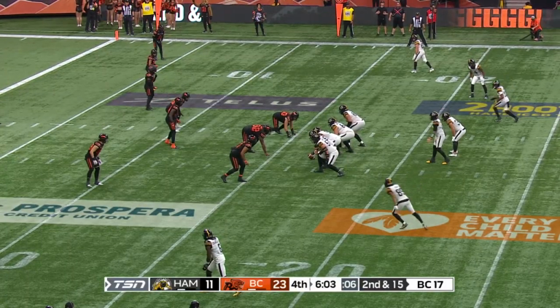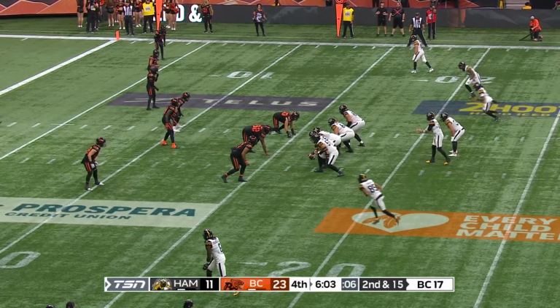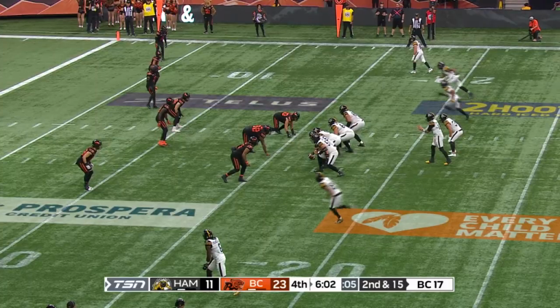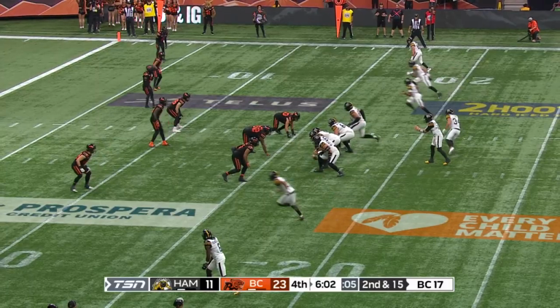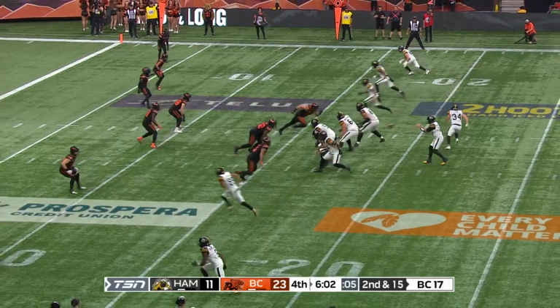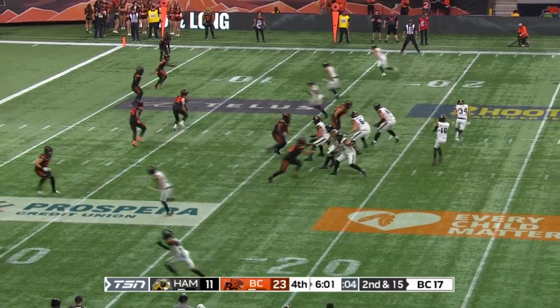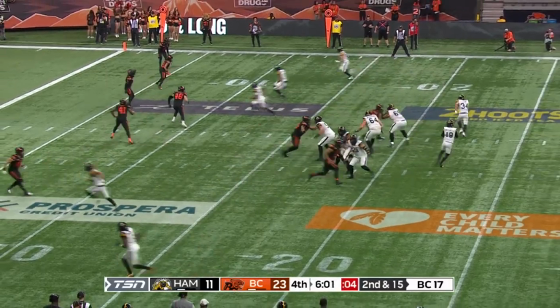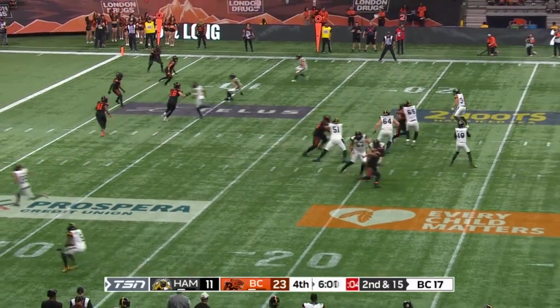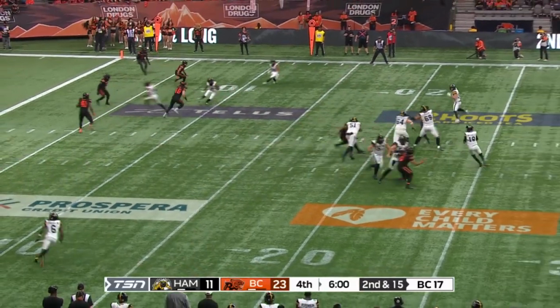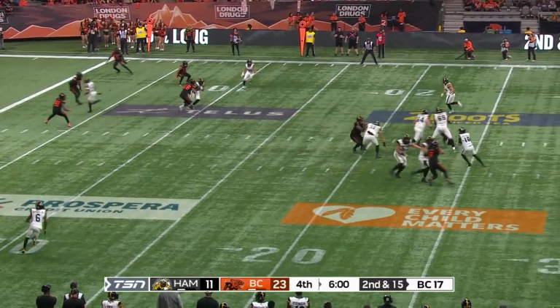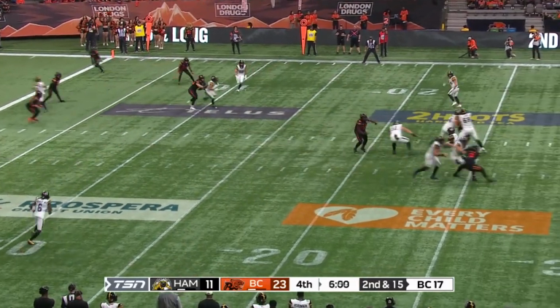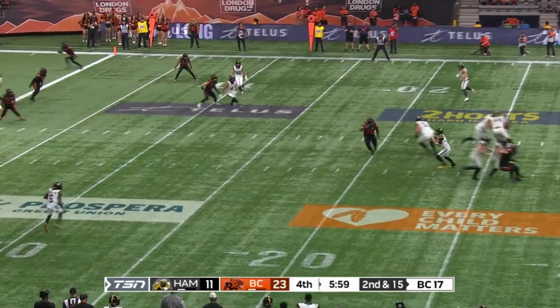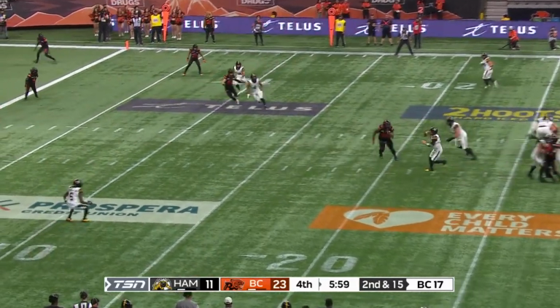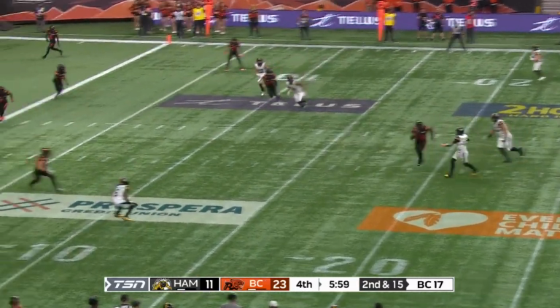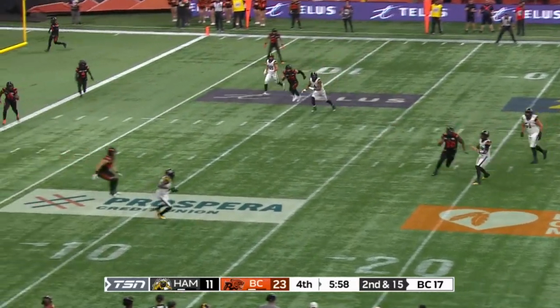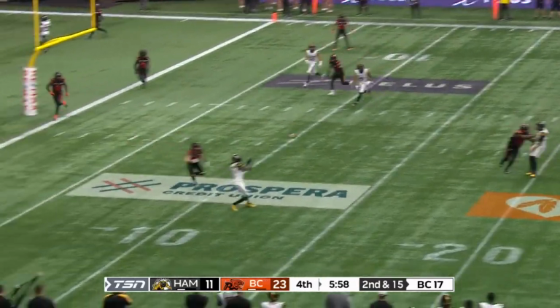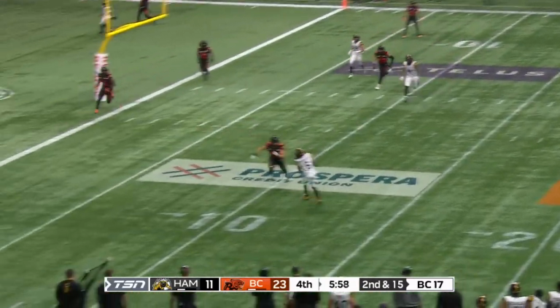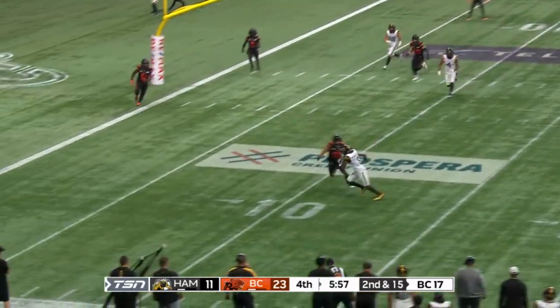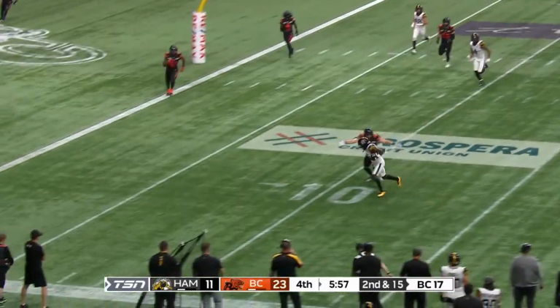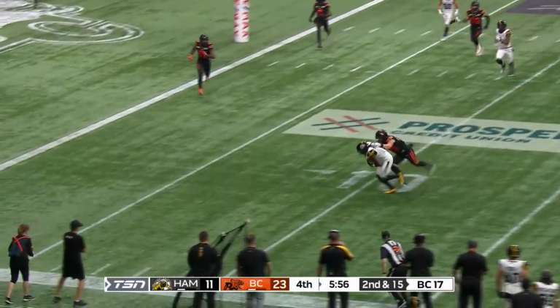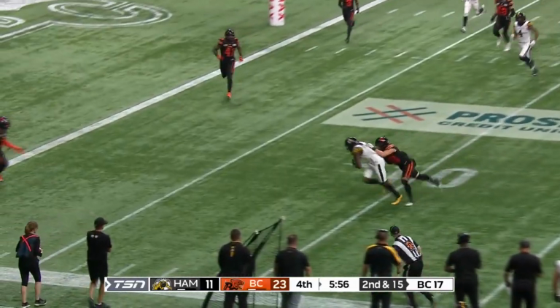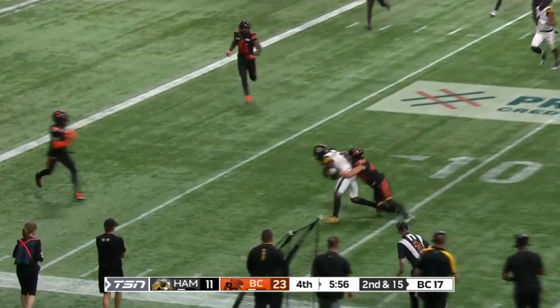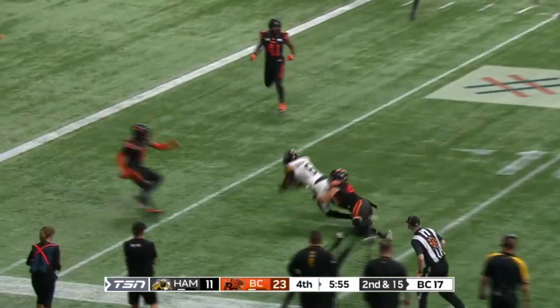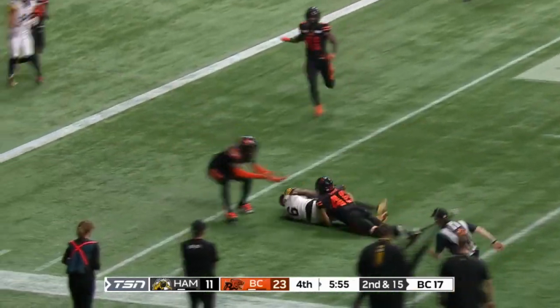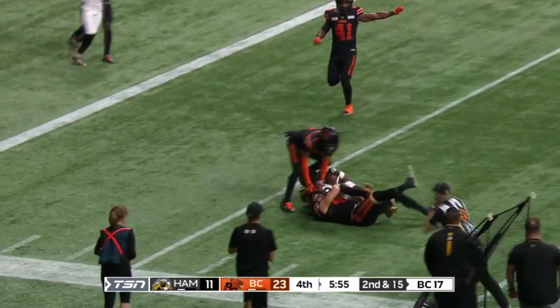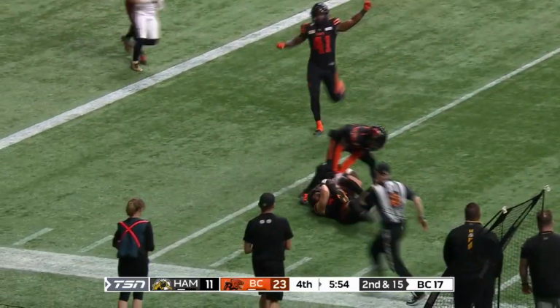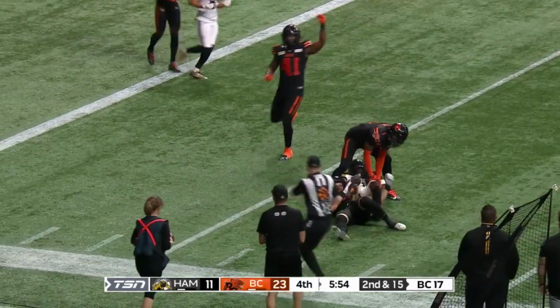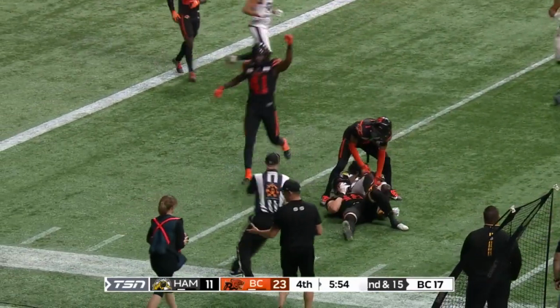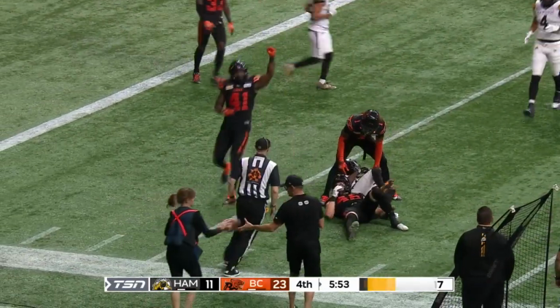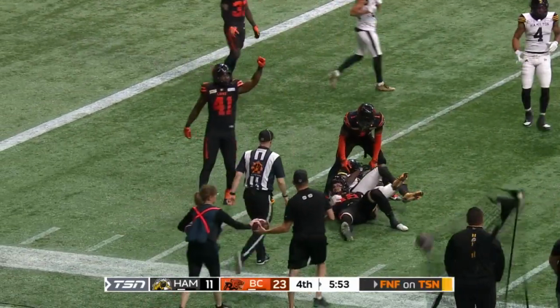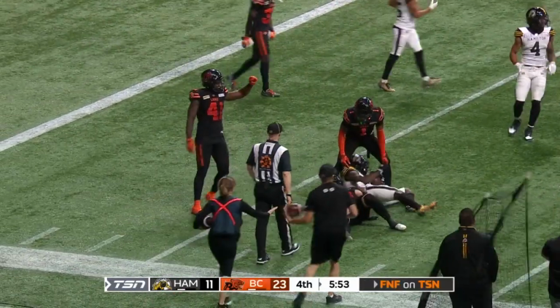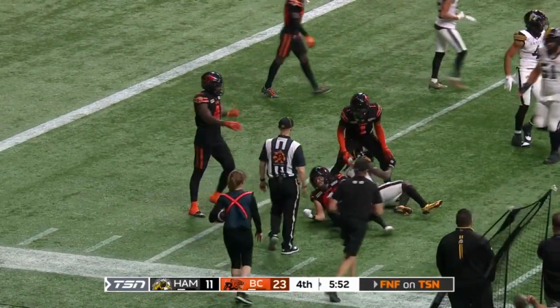Bo resets them, drops back, steps up, has nothing open, dumps it down to Steven Dunbar, and he is brought down at the six-yard line.